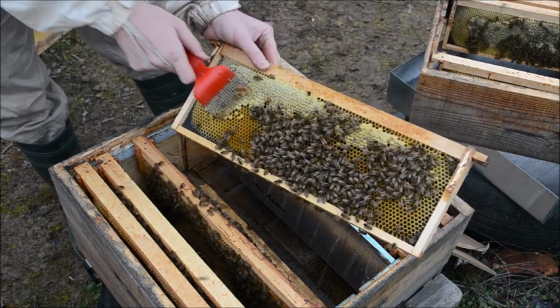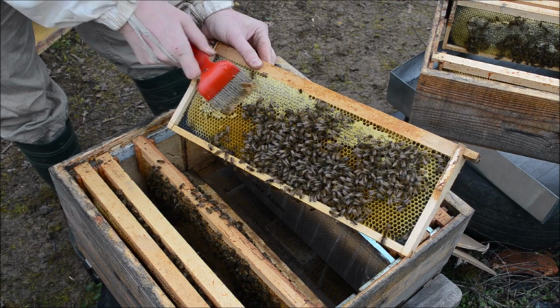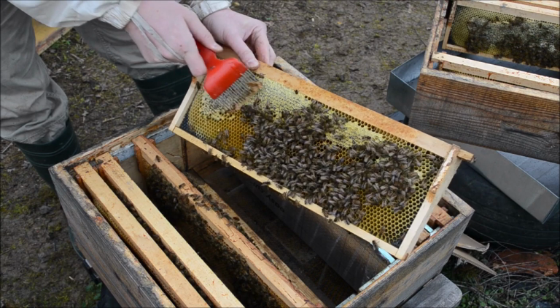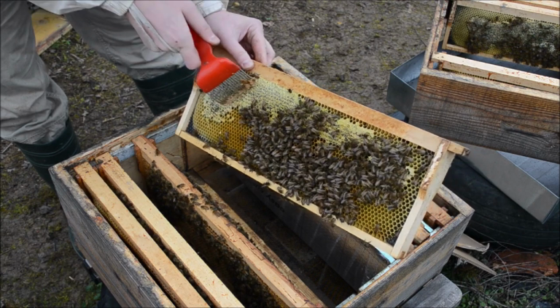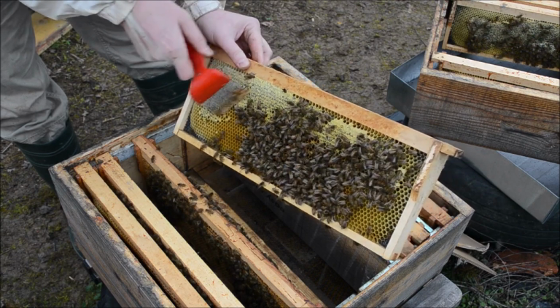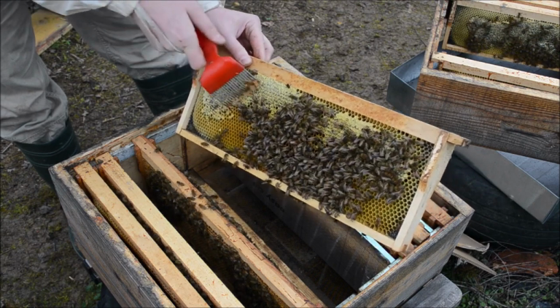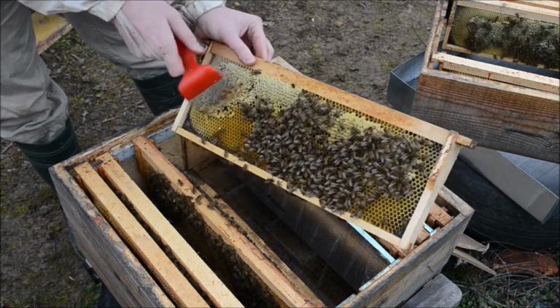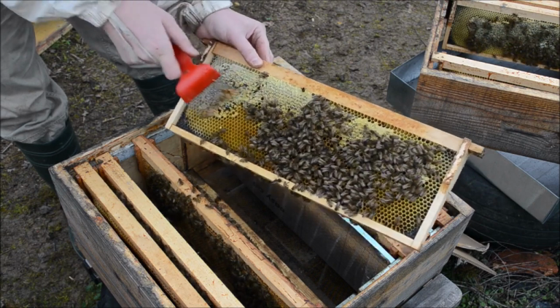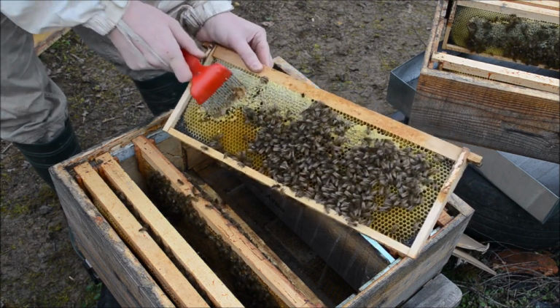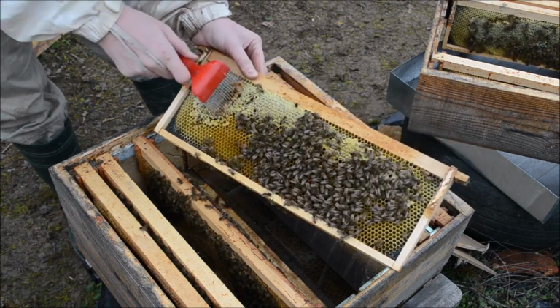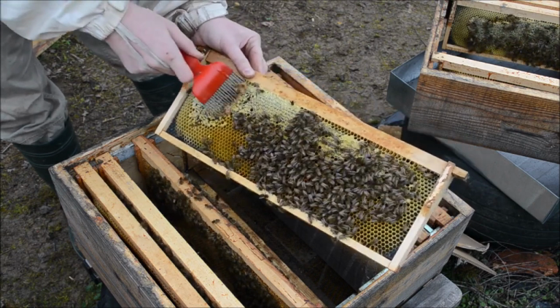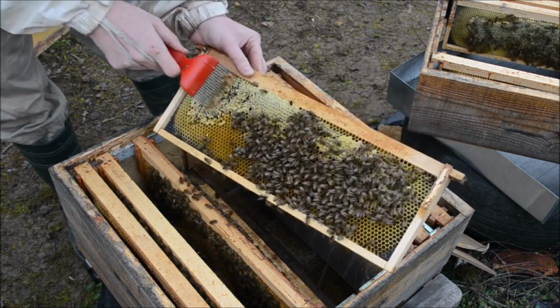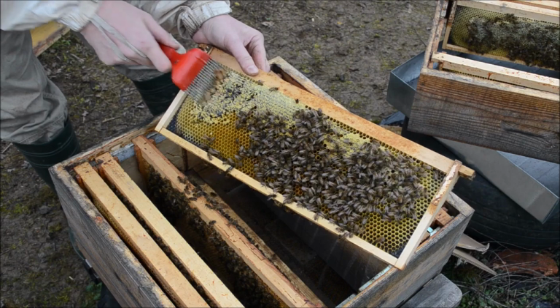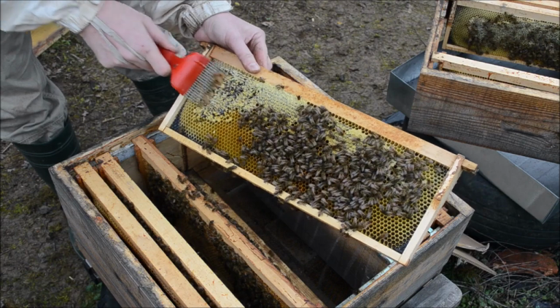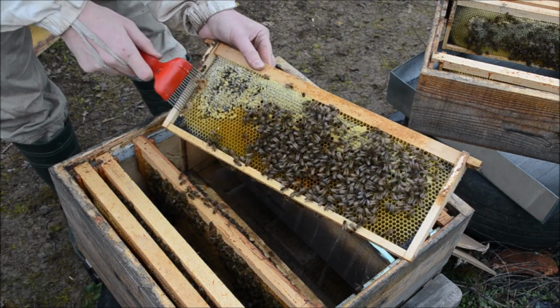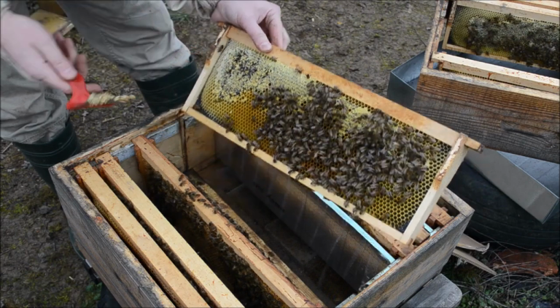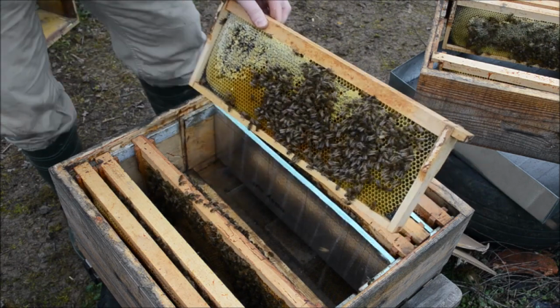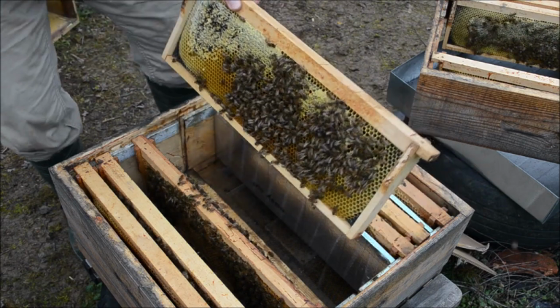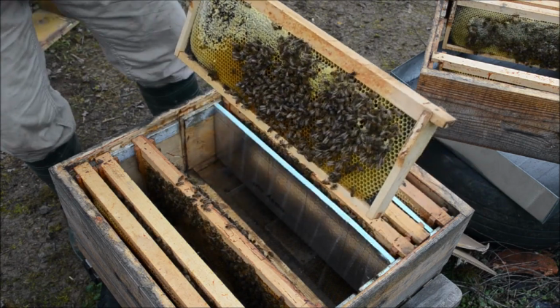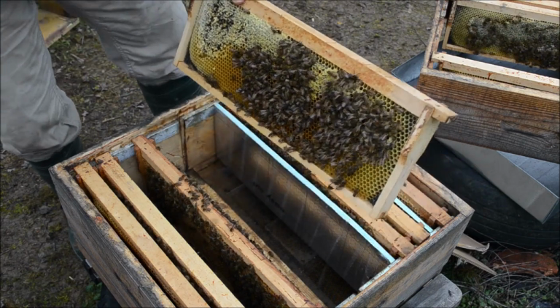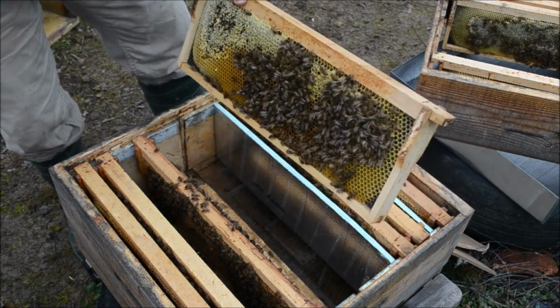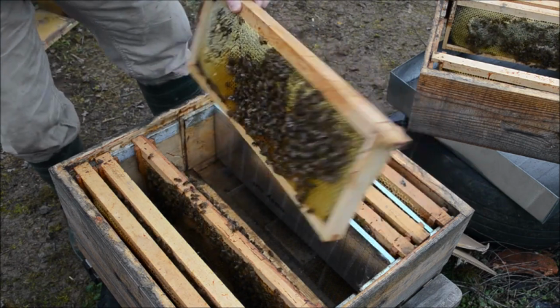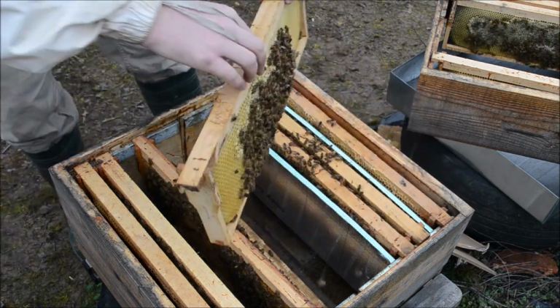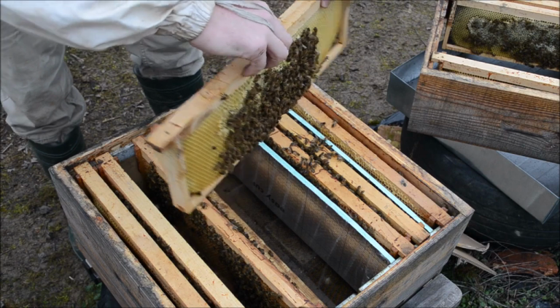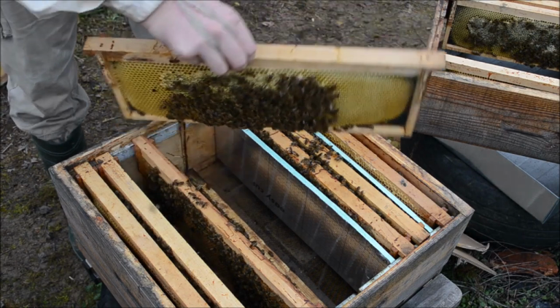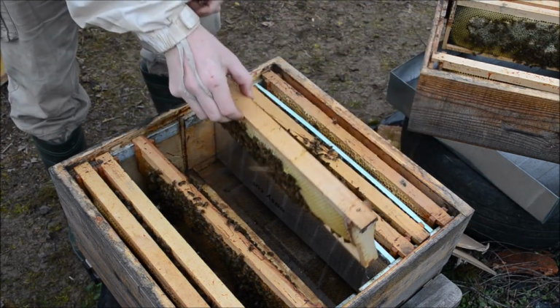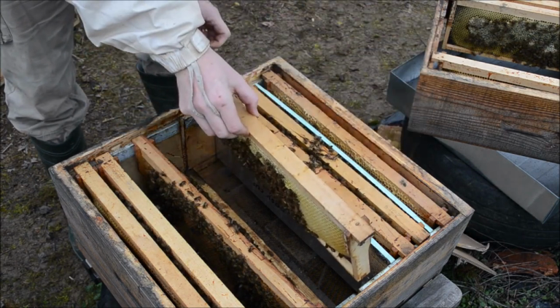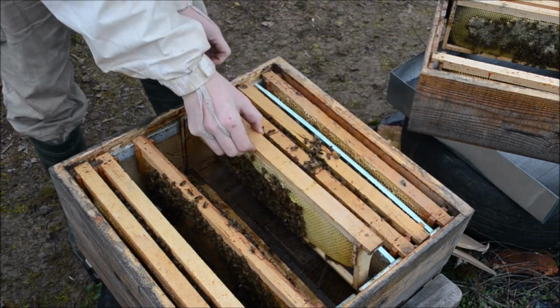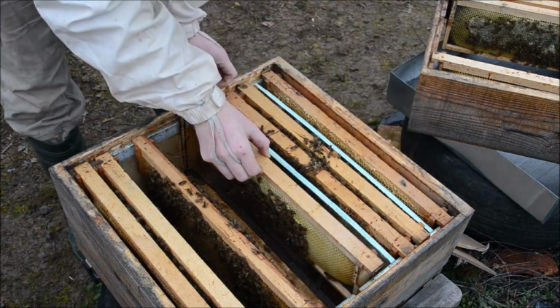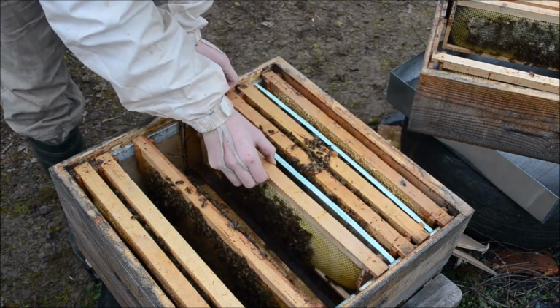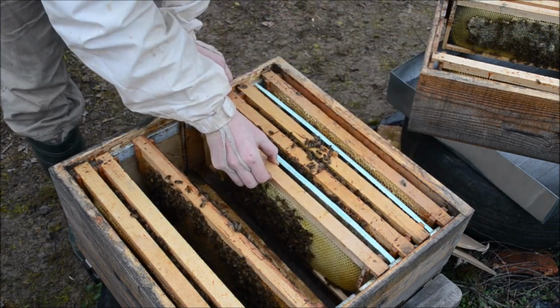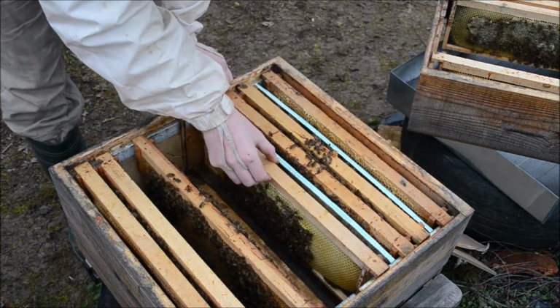I will scratch a bit partially the comb to make them consume the honey more quickly, and also make a stimulation by this.